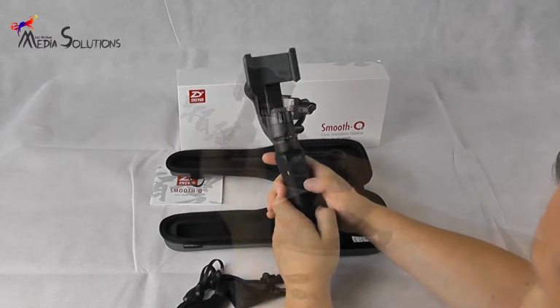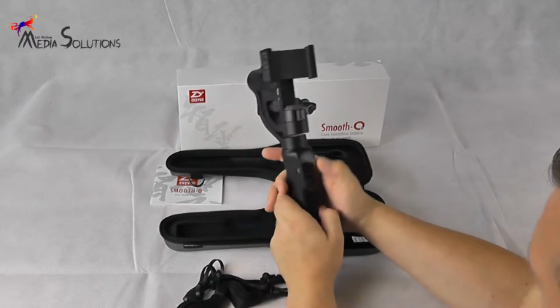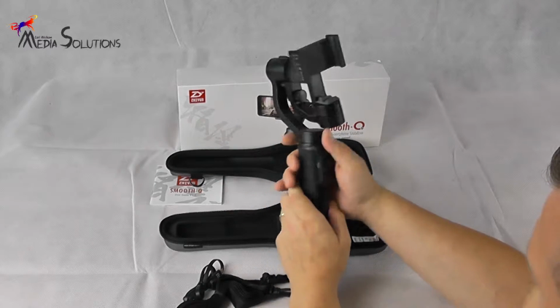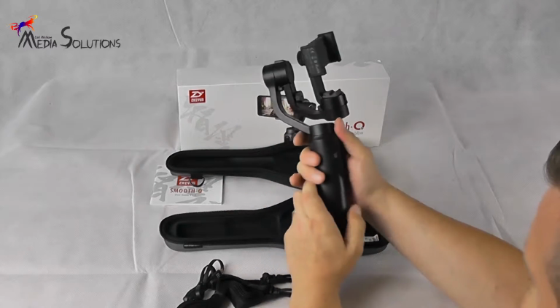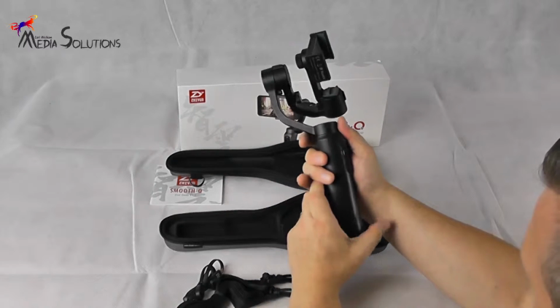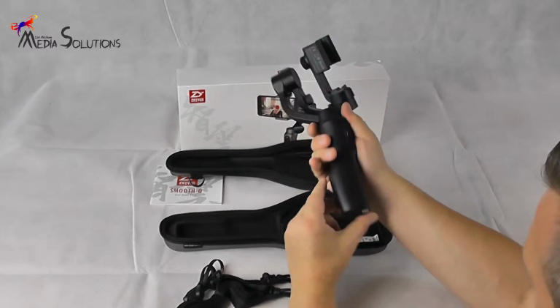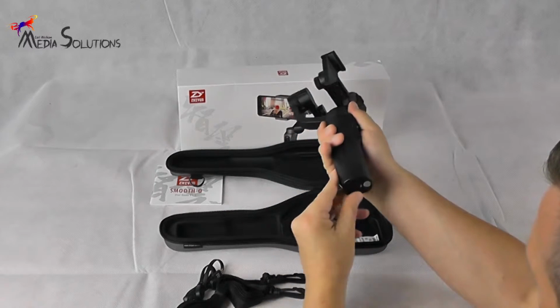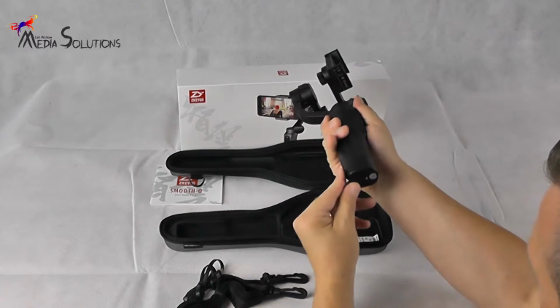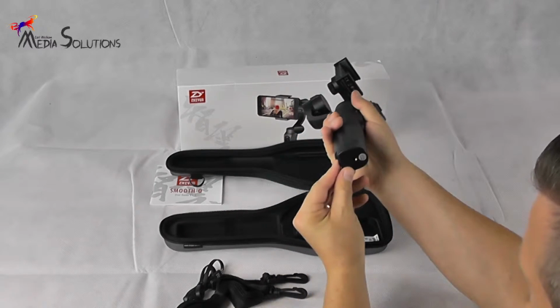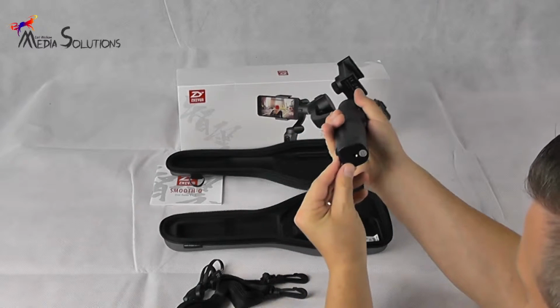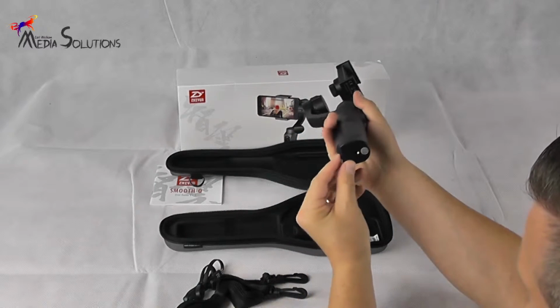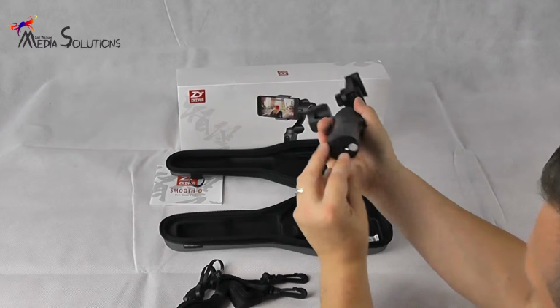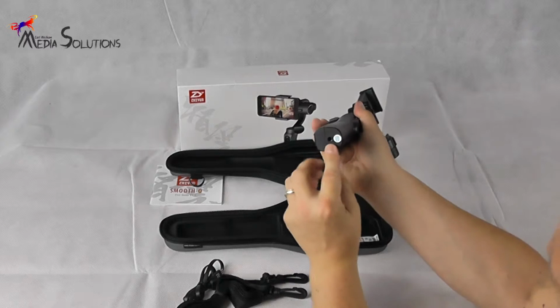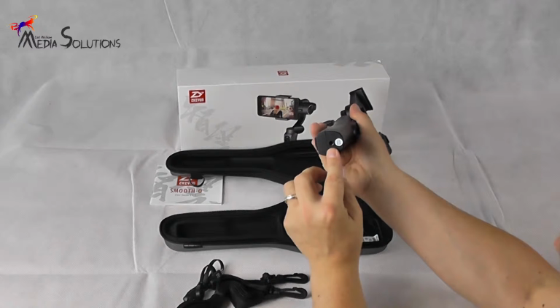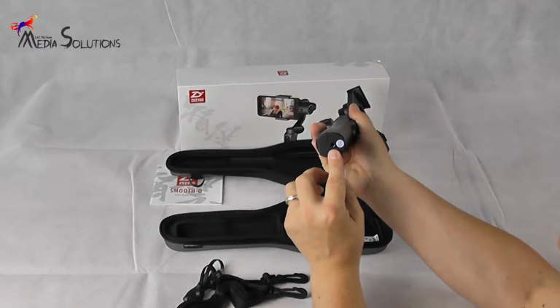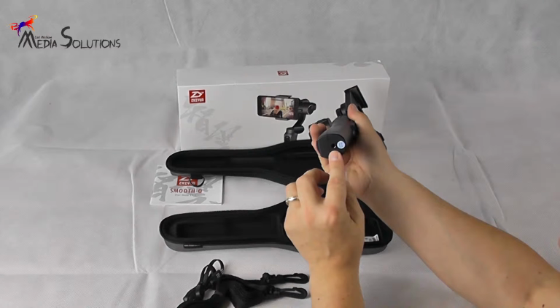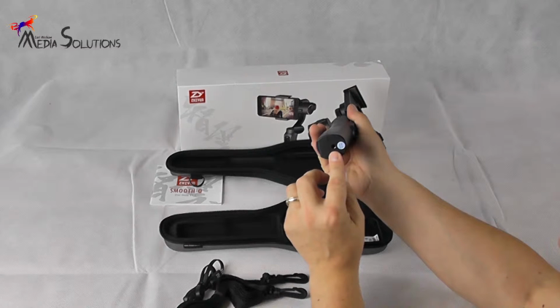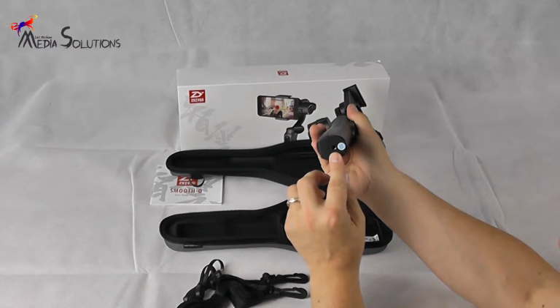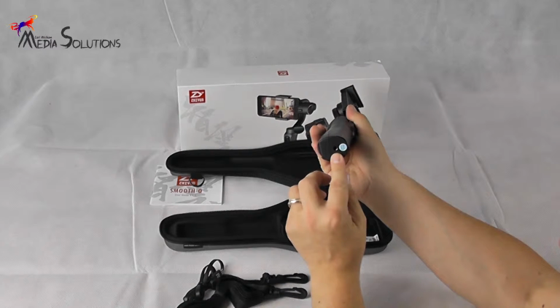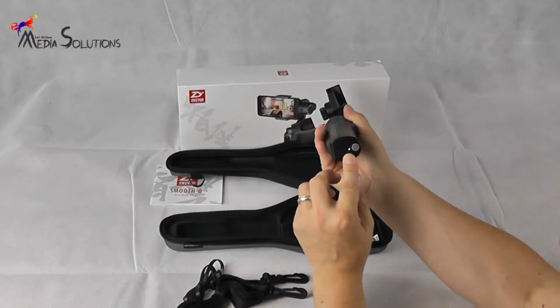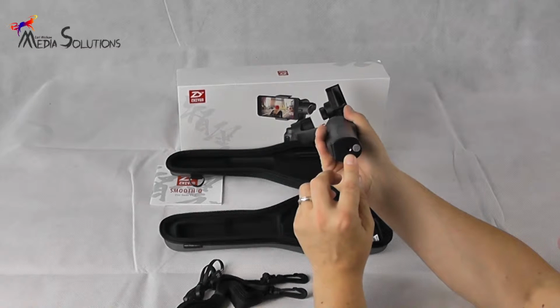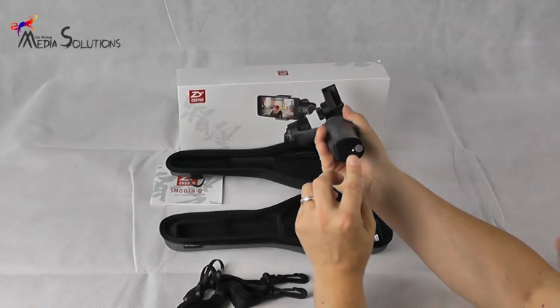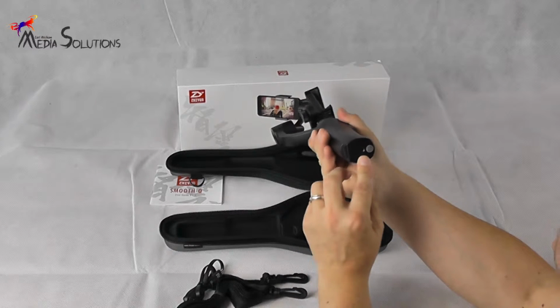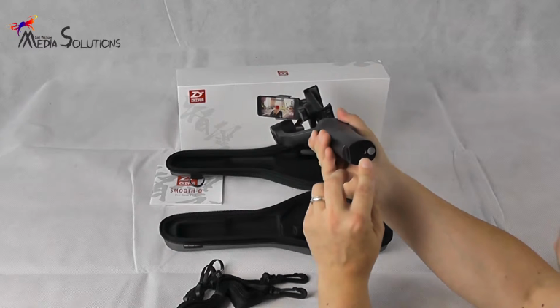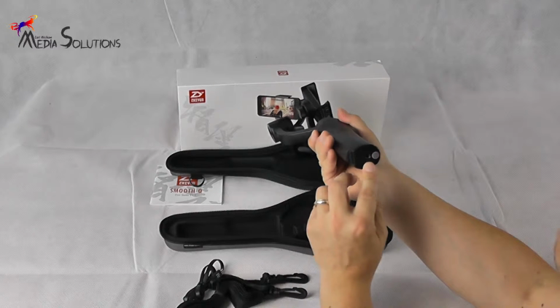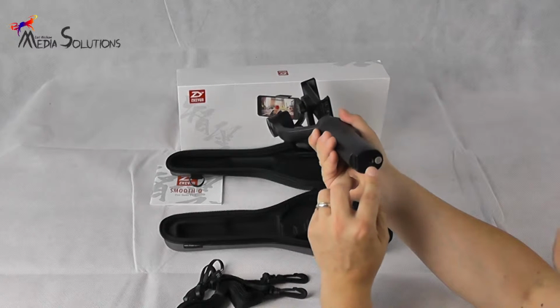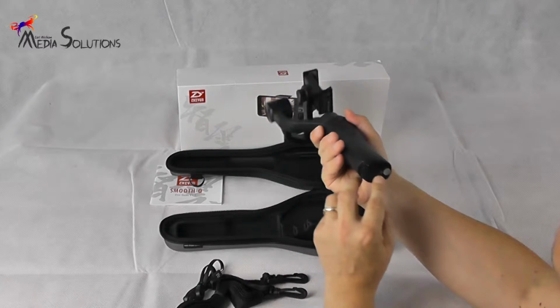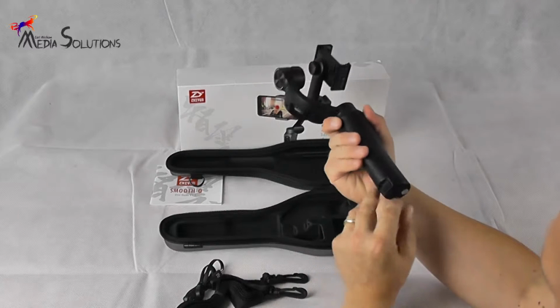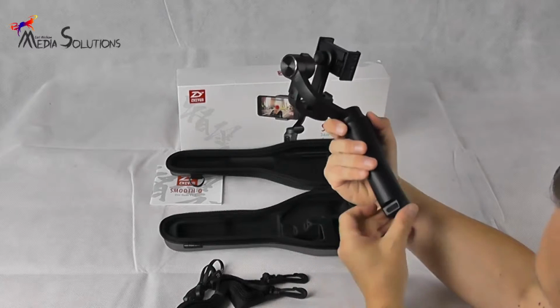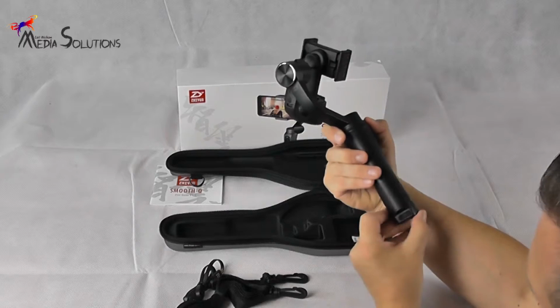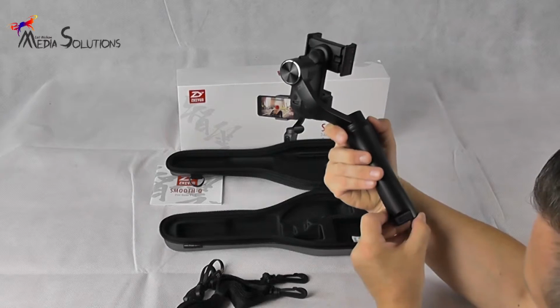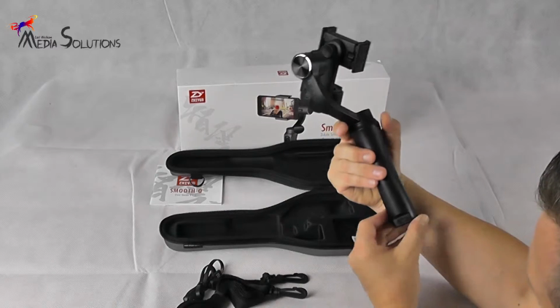If you wish to use the Smooth-Q as a standalone recording device, at the base of the handle there is a connection to attach it to a tripod — especially useful if you use it in following mode.